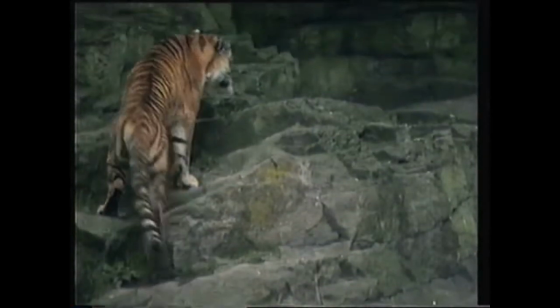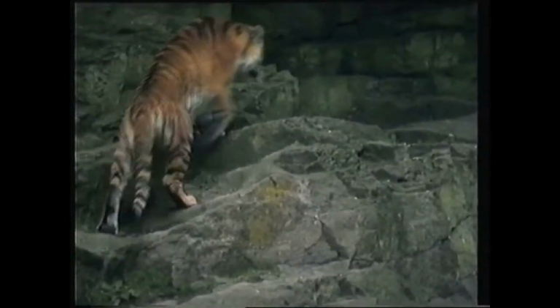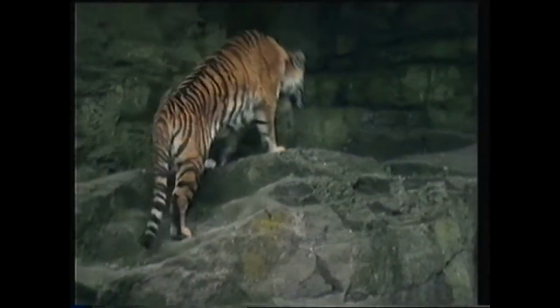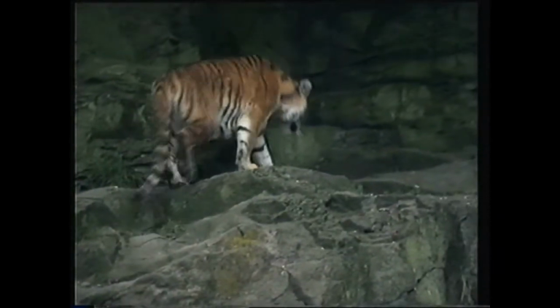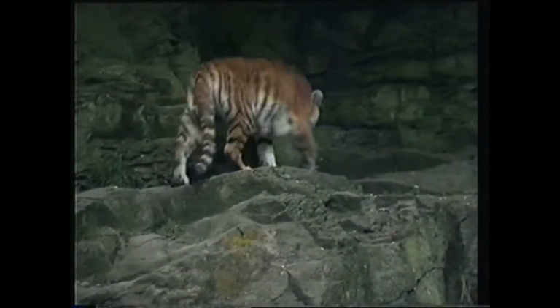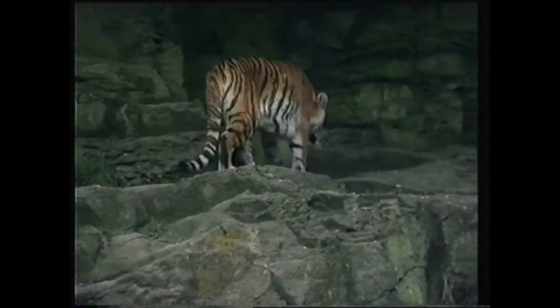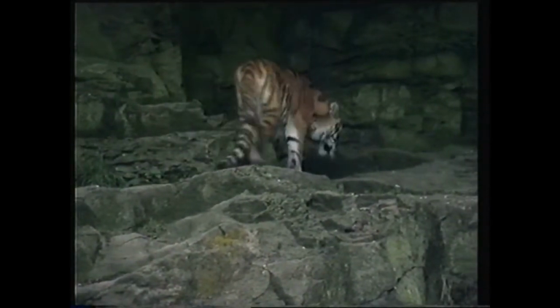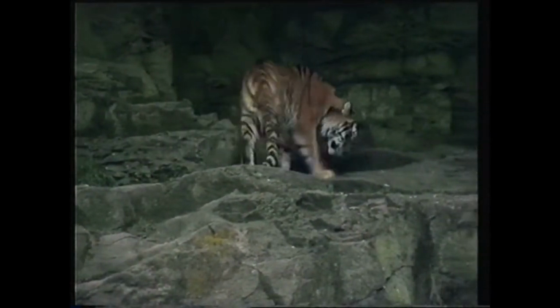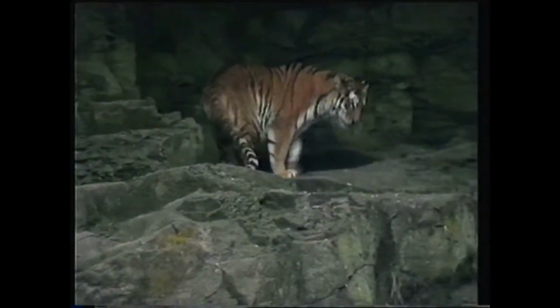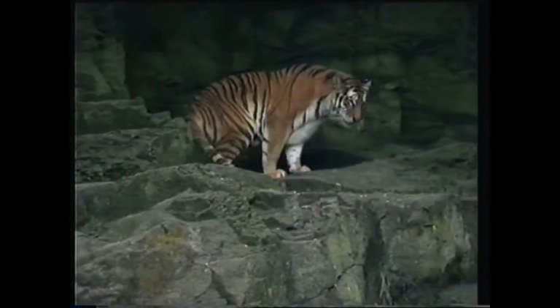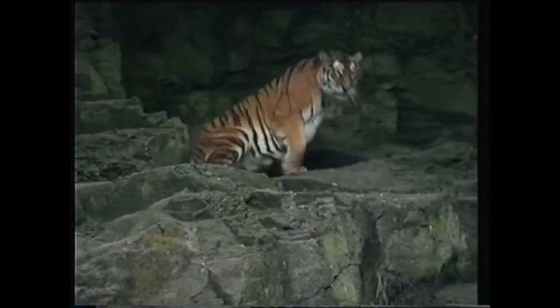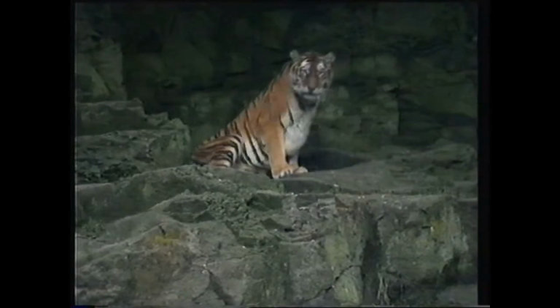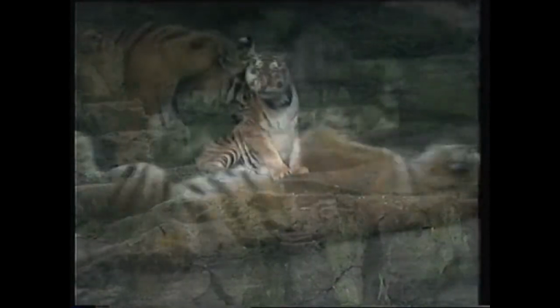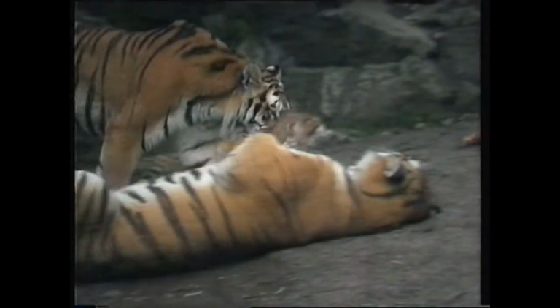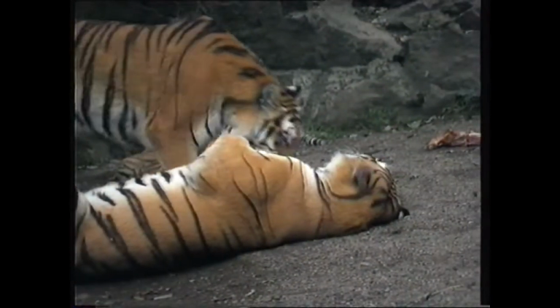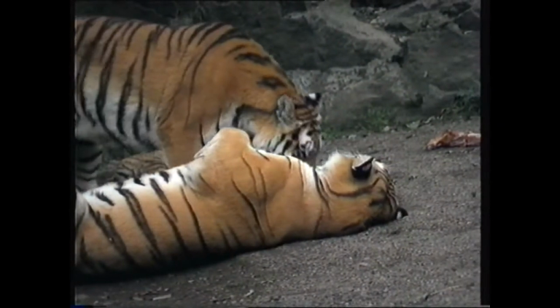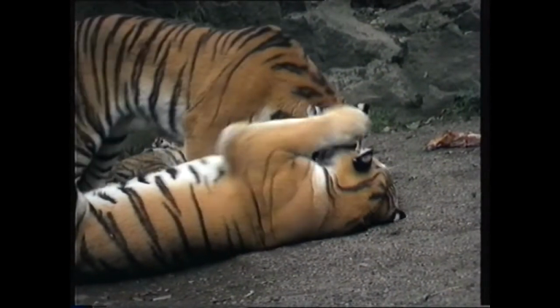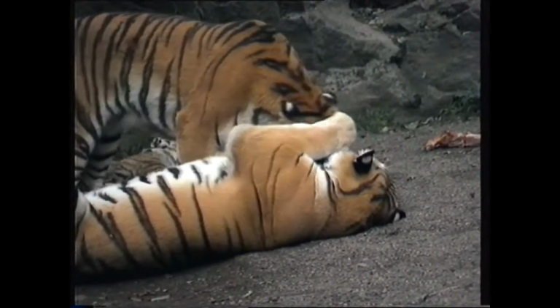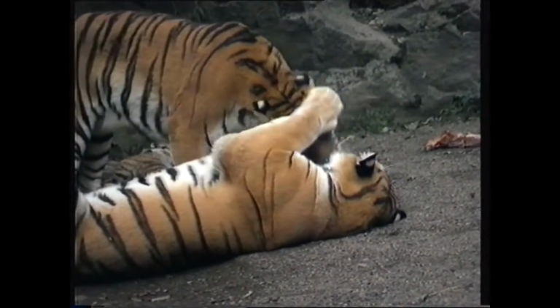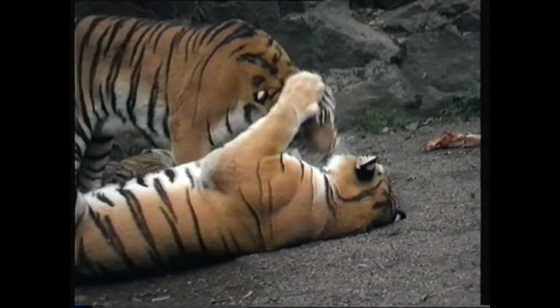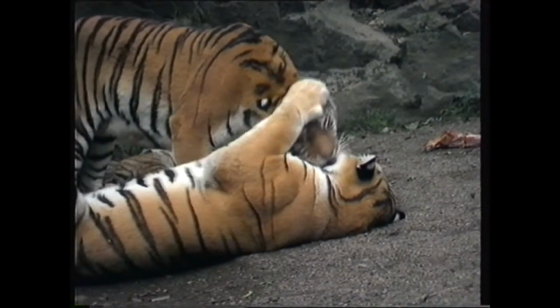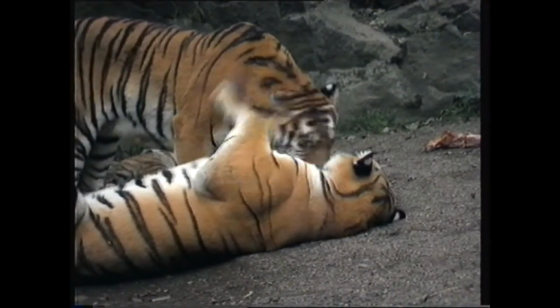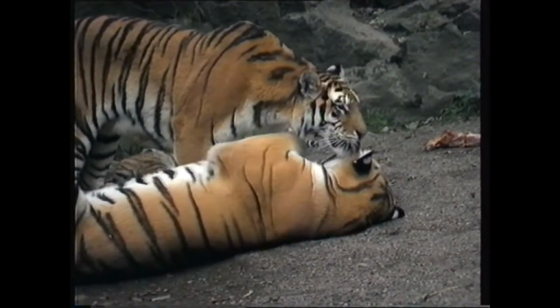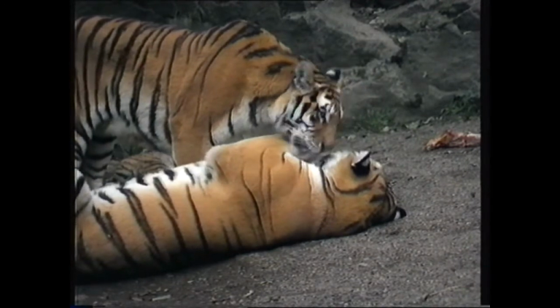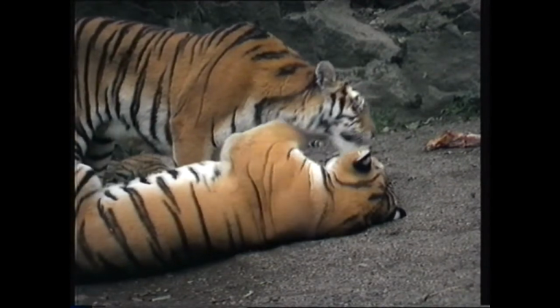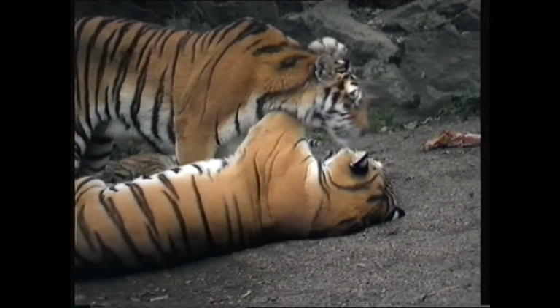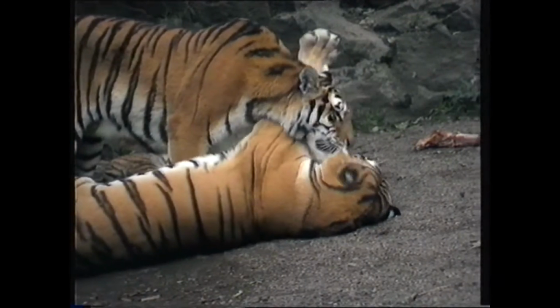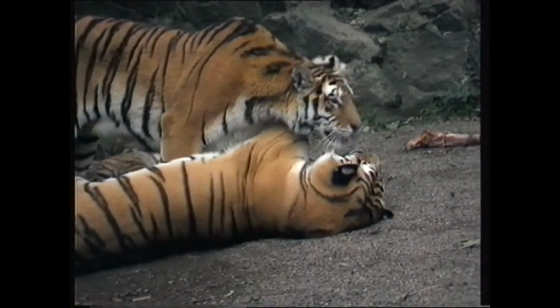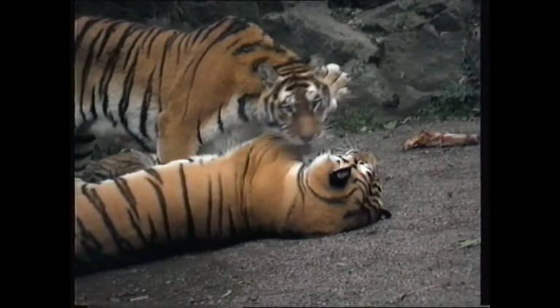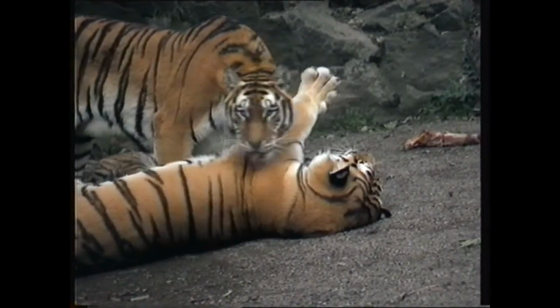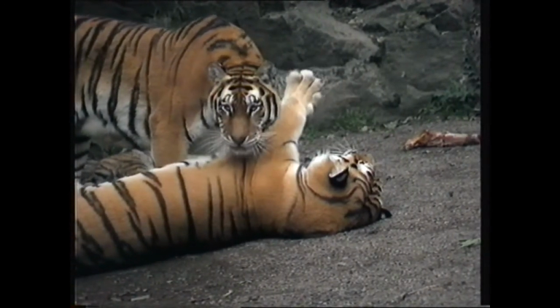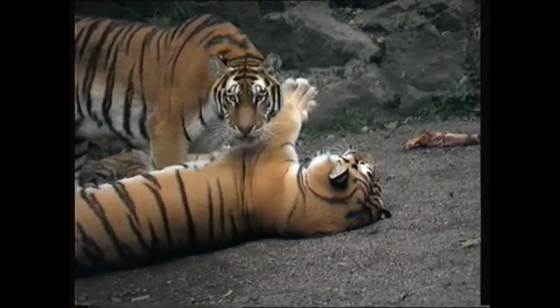And for those operators not requiring the sophistication of the new Tiger 260 Turbo, there's the new Tiger 245 Express — a no-frills machine, but with the same operational excellence of the whole Tiger range.